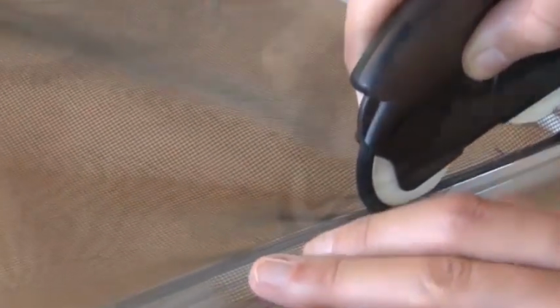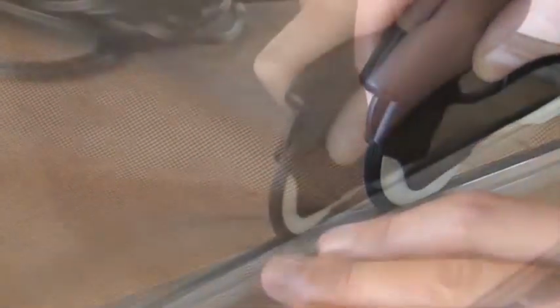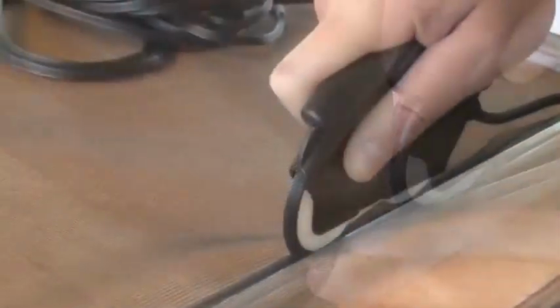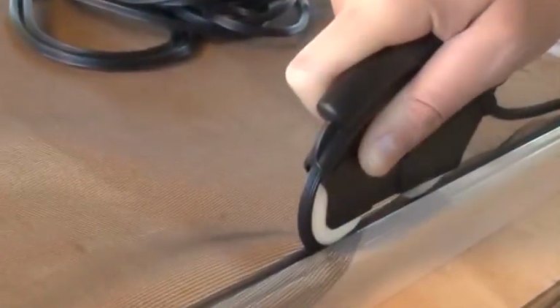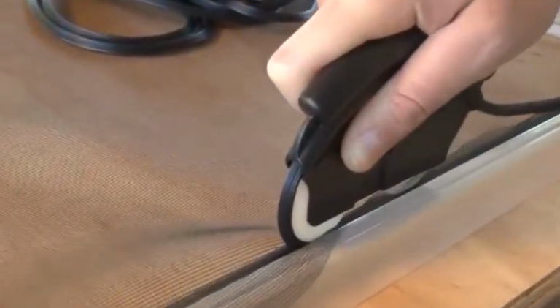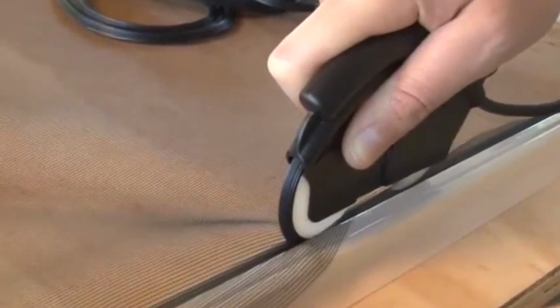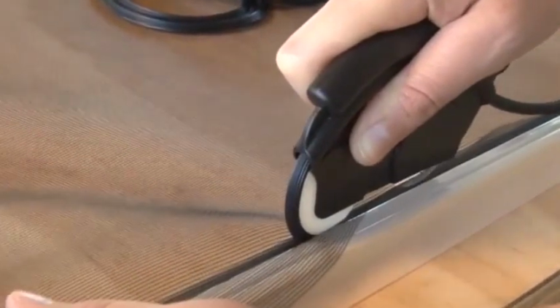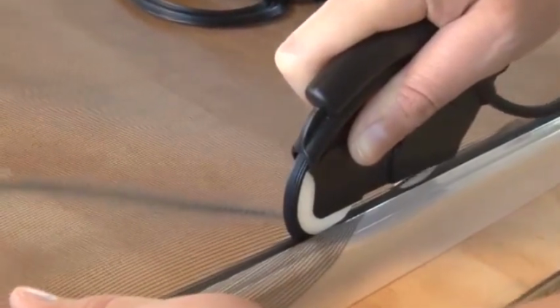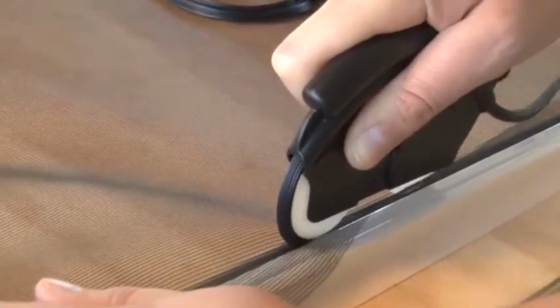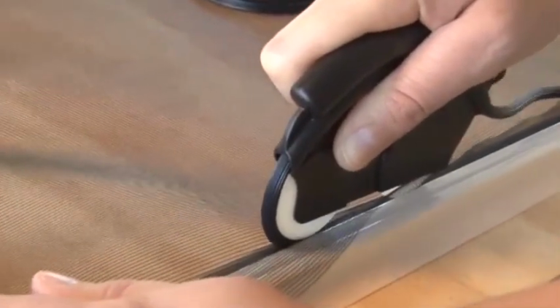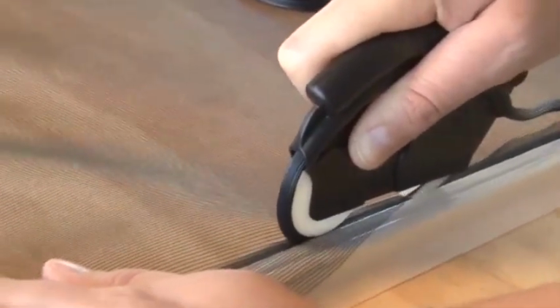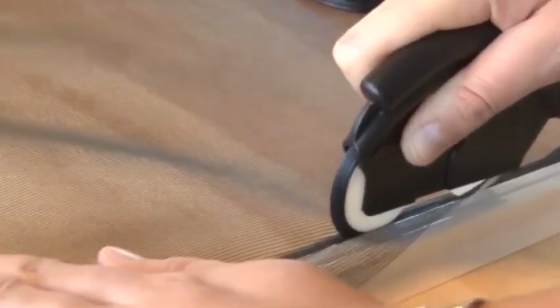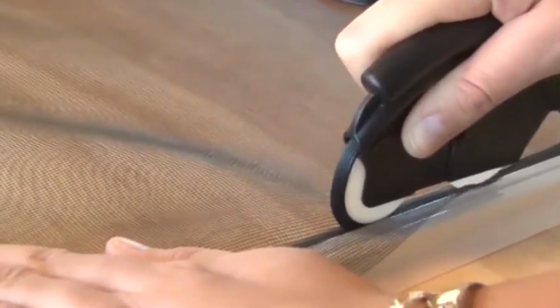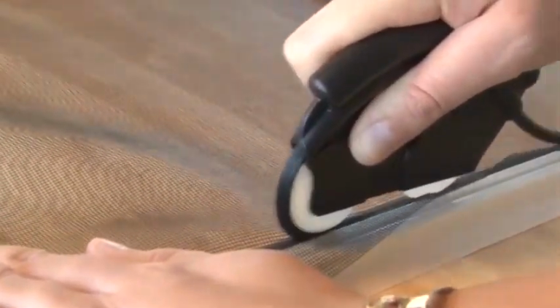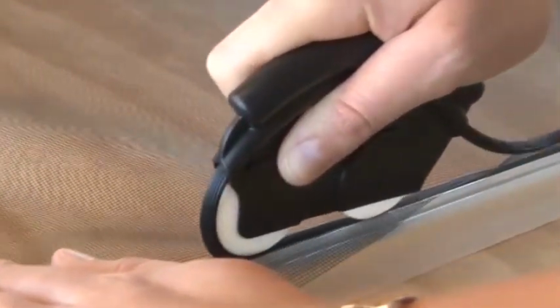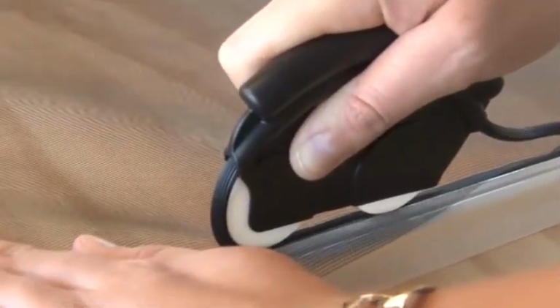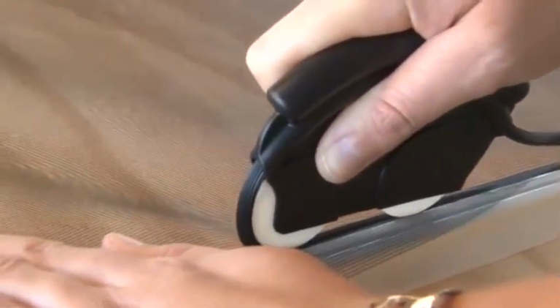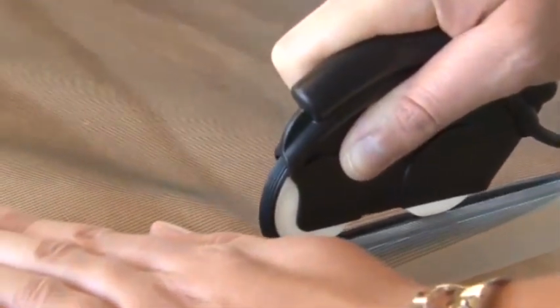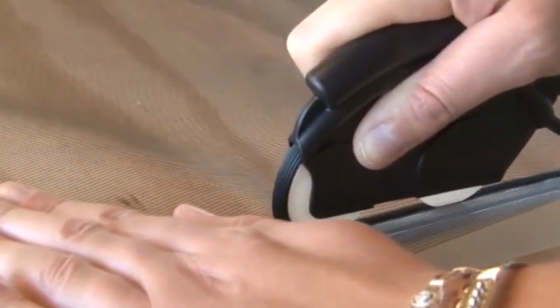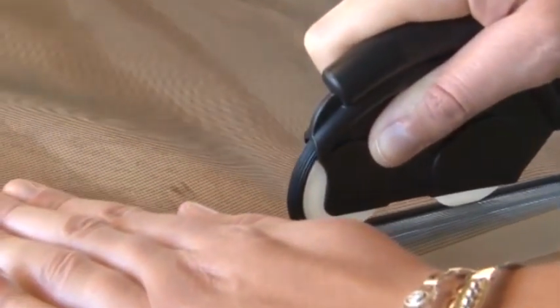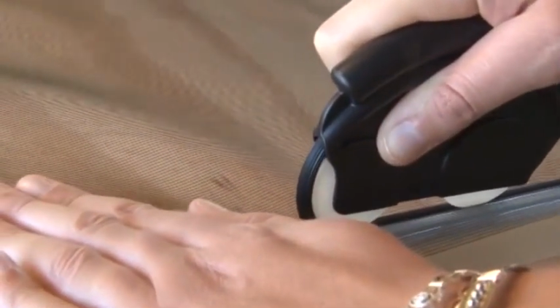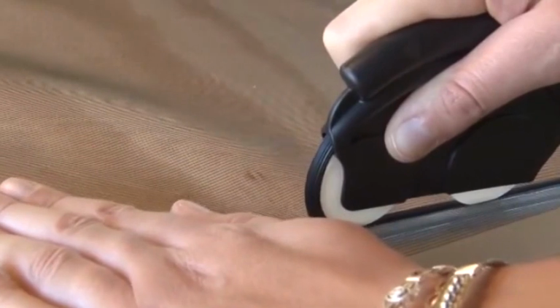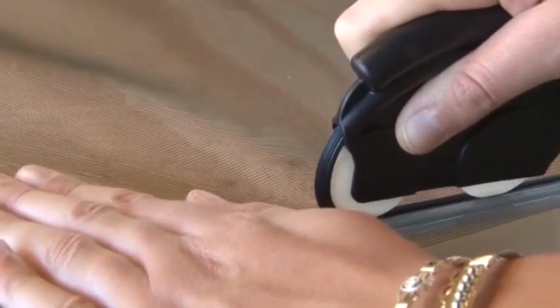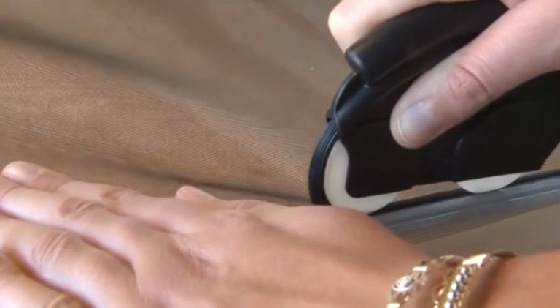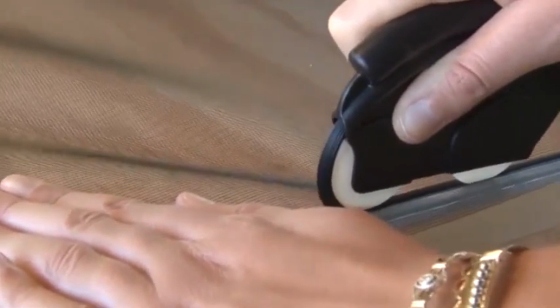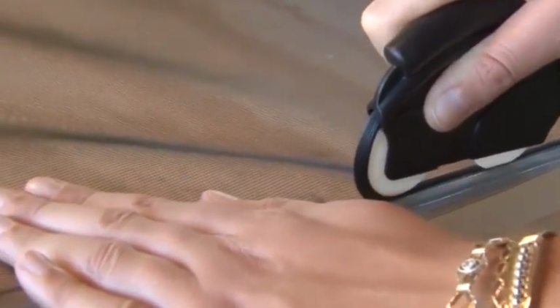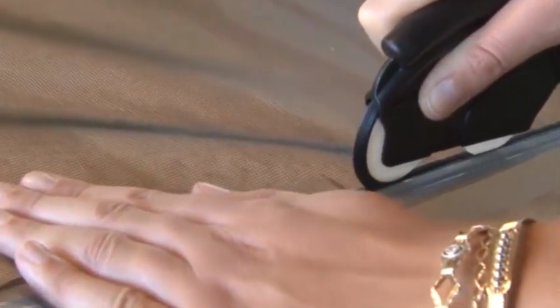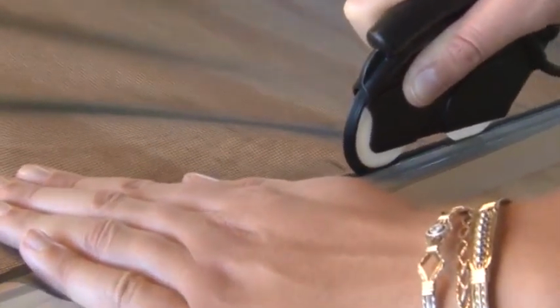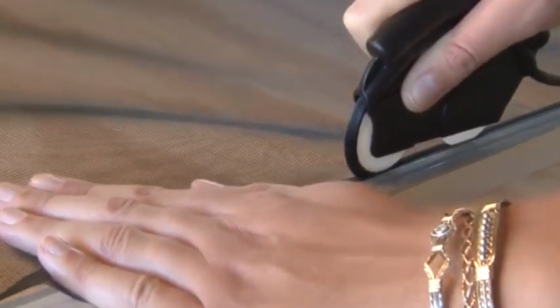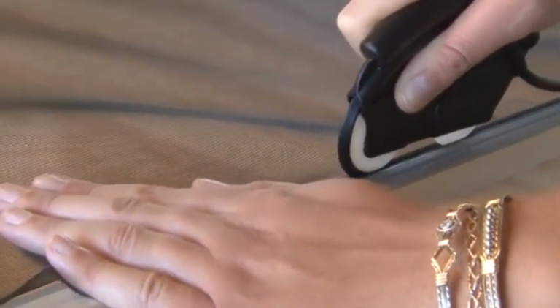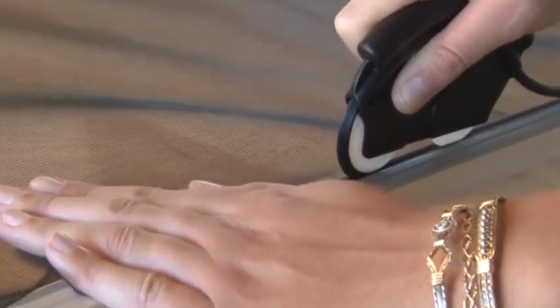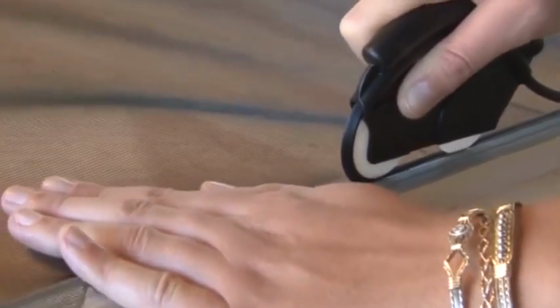Make sure the mouse roller is lined up with the frame's spline groove and continue to roll, pushing firmly along the spline groove. Be sure to keep the screen in line with the frame.